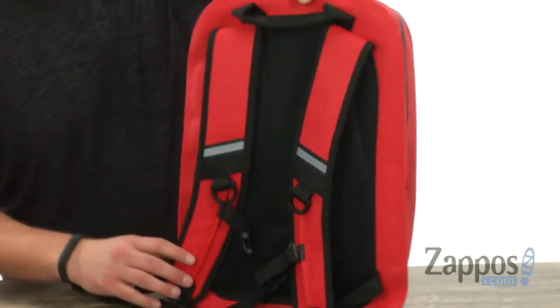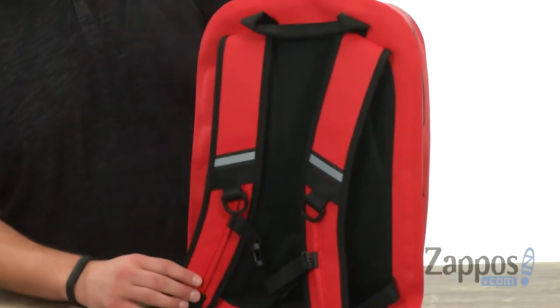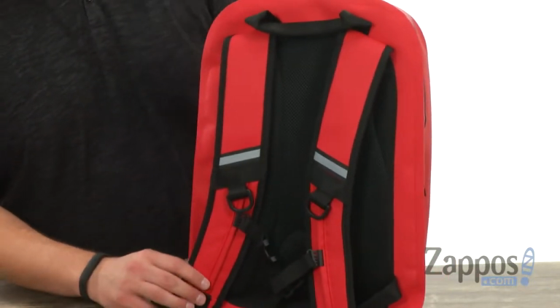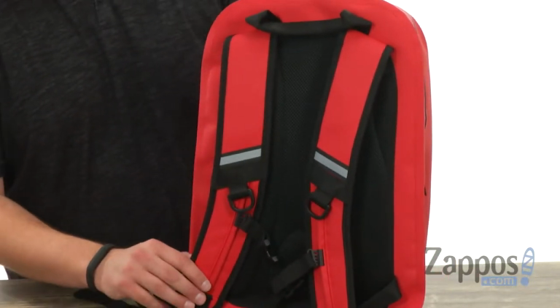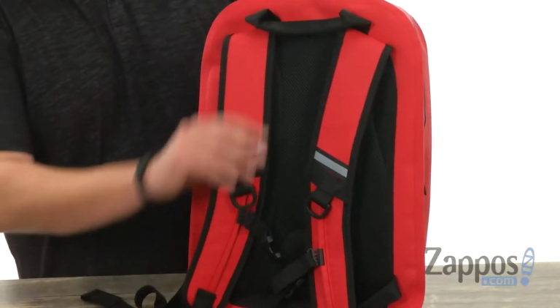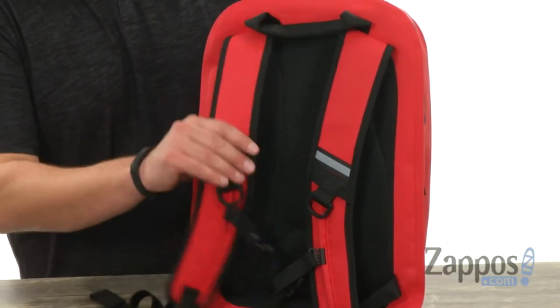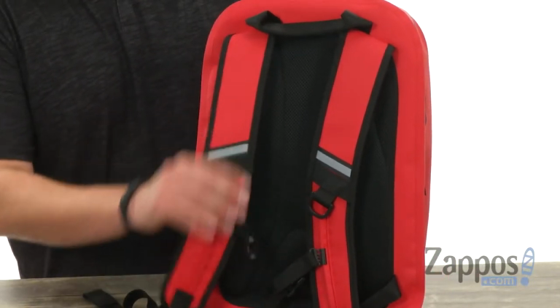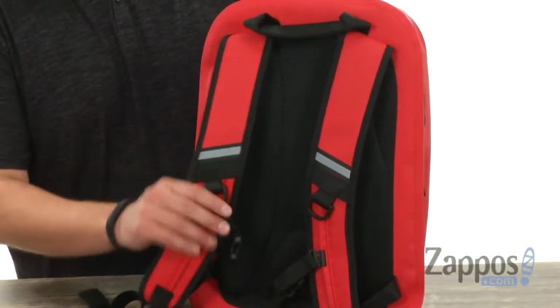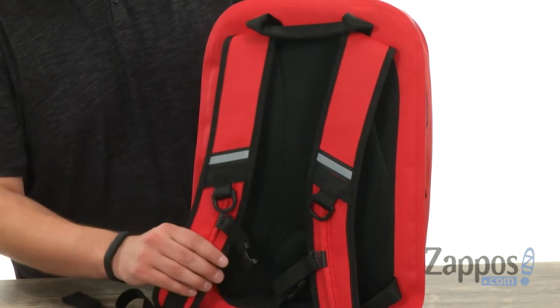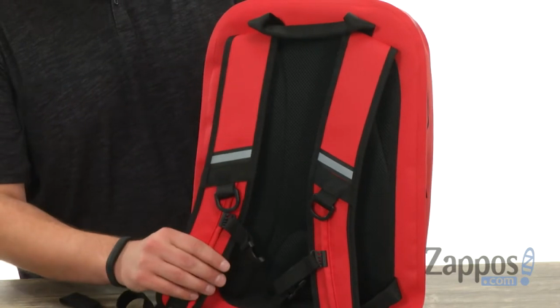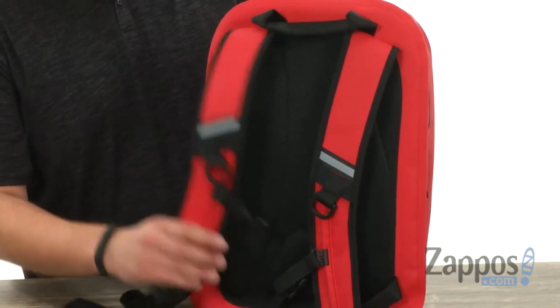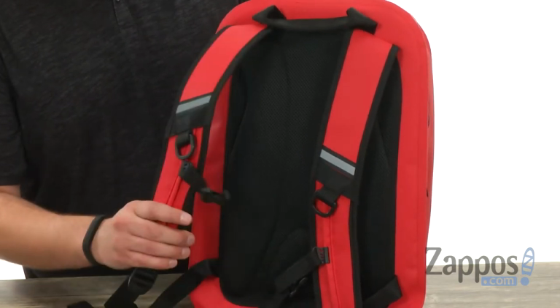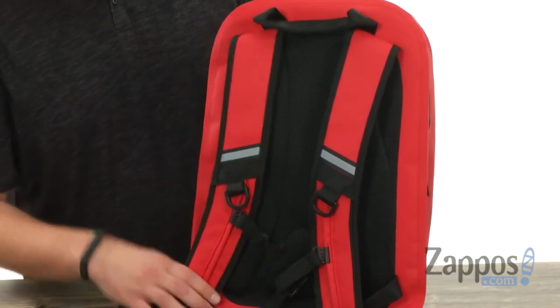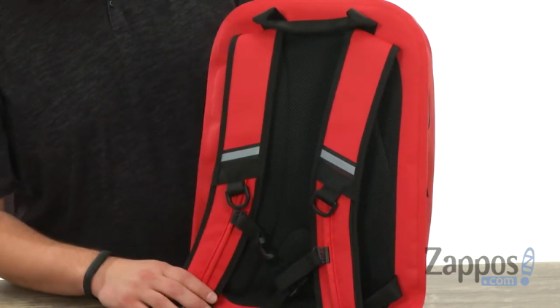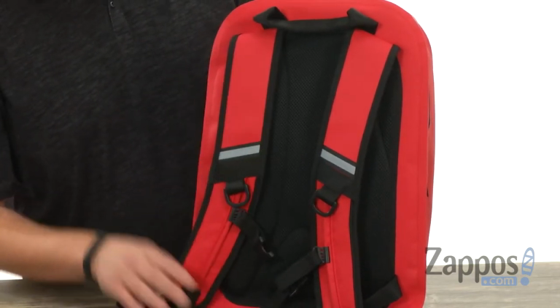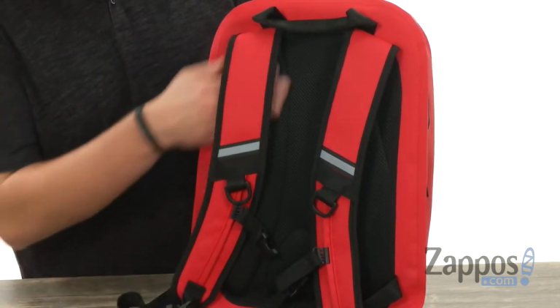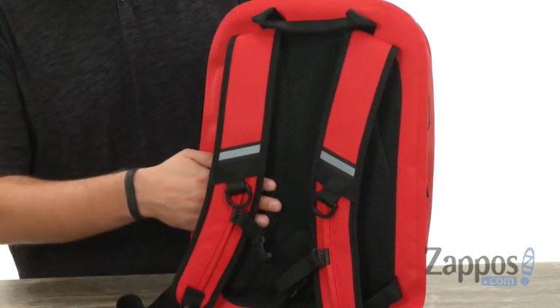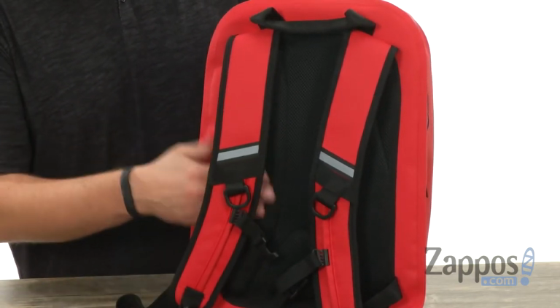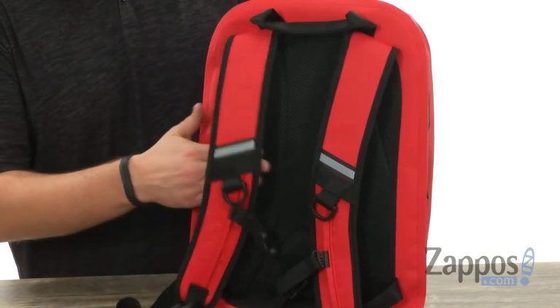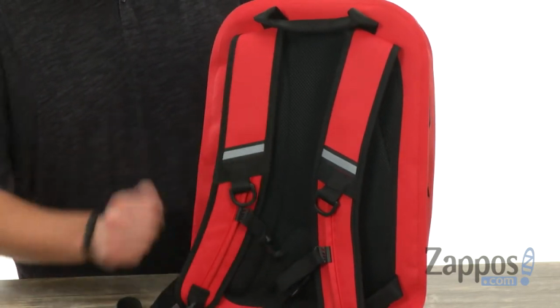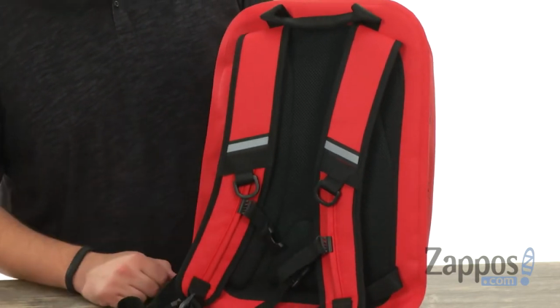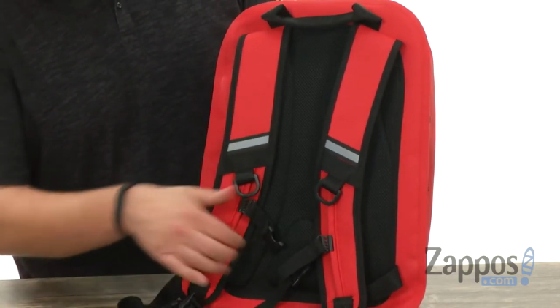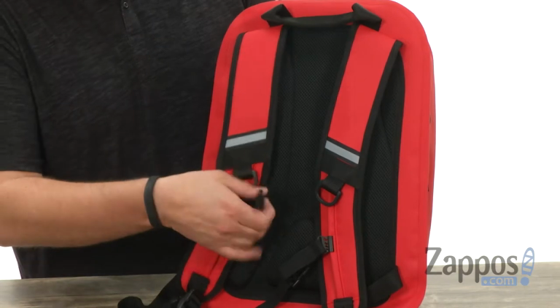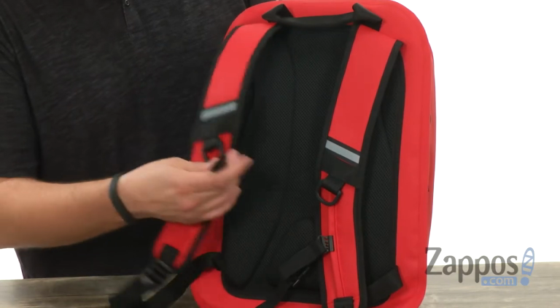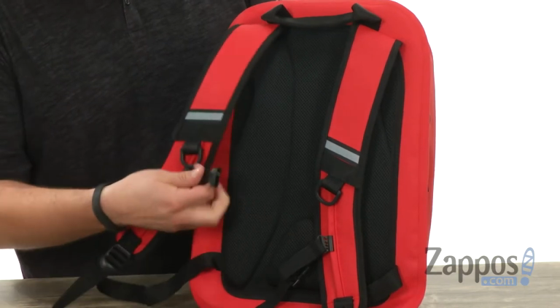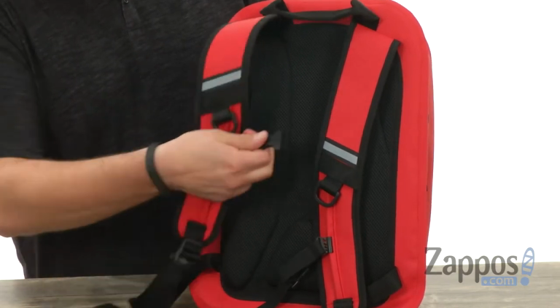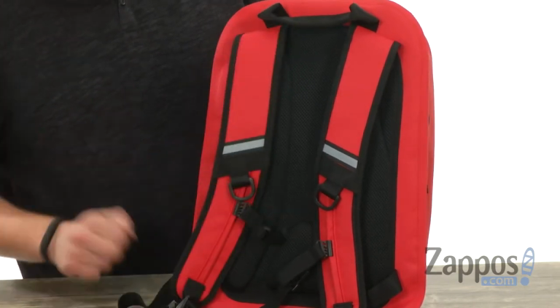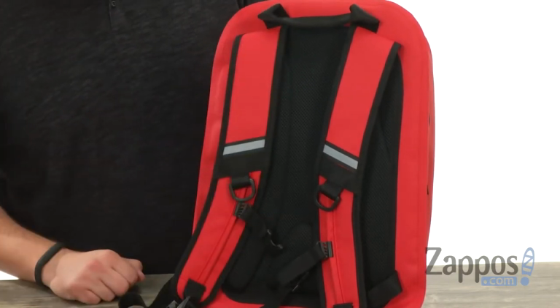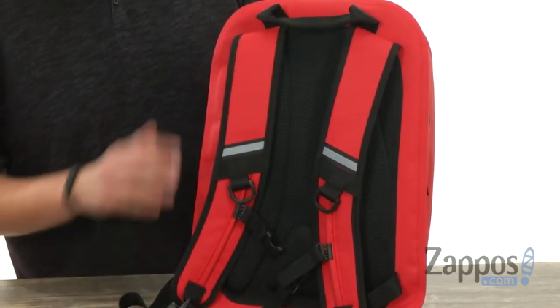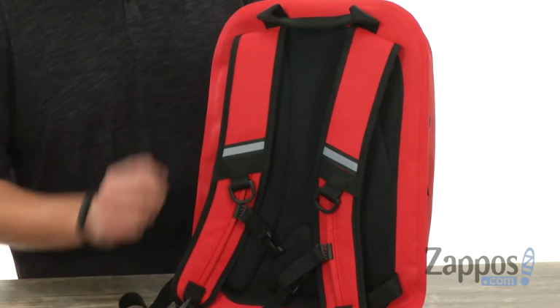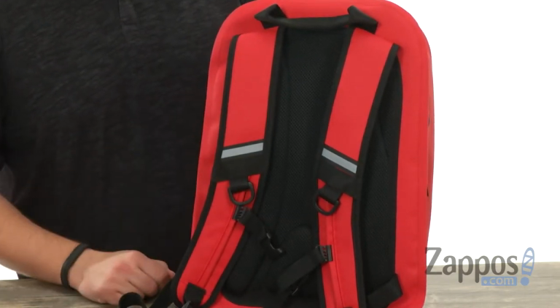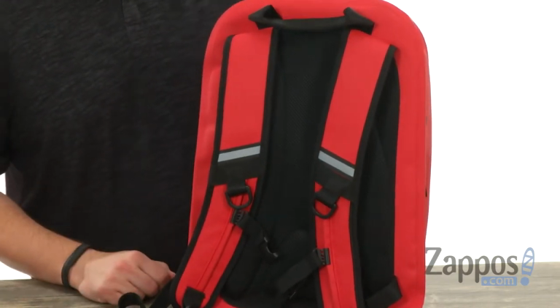Carrying it around is gonna be super easy thanks to those padded shoulder straps you have back here. Lots of cushioning on those, just like the back of the bag — it's got a lot of padding on it as well, with a strap here across the middle to keep everything locked in tight.